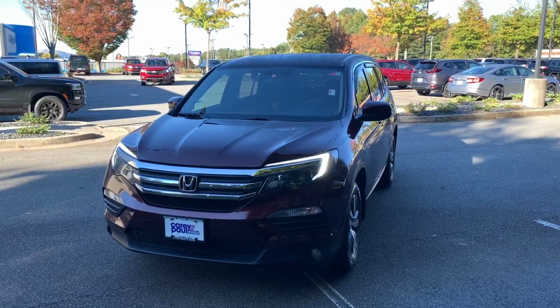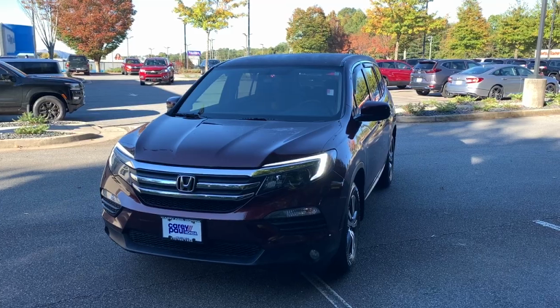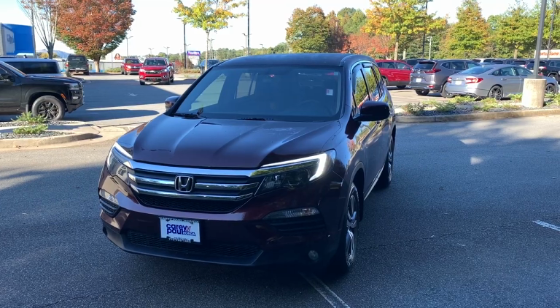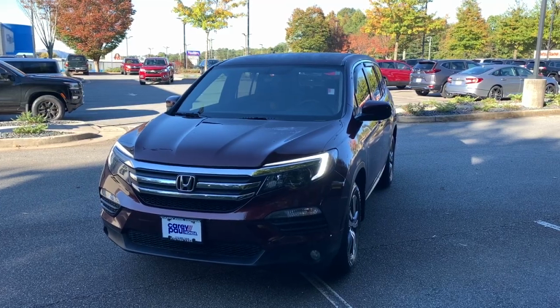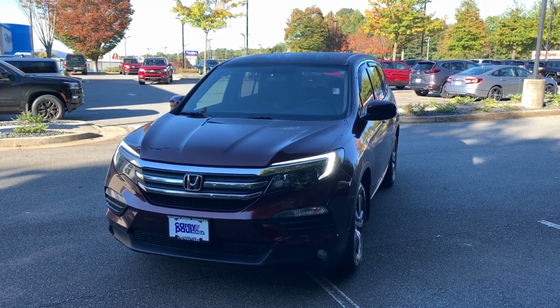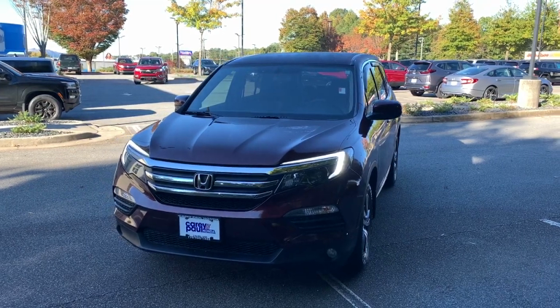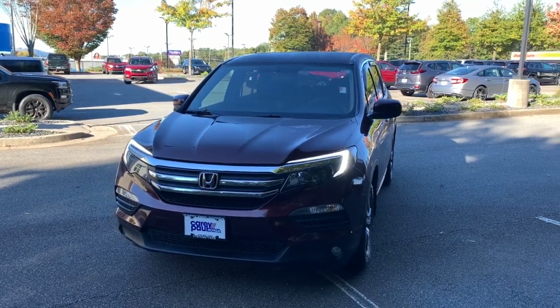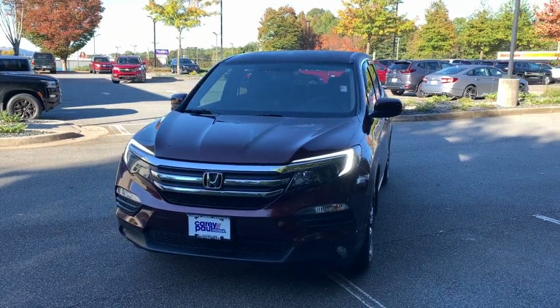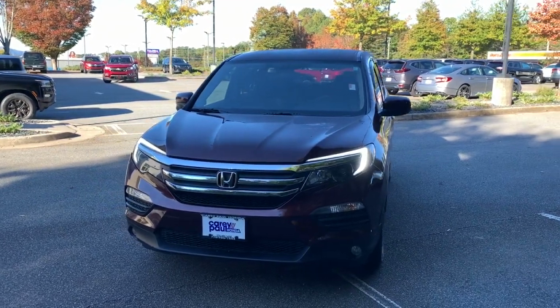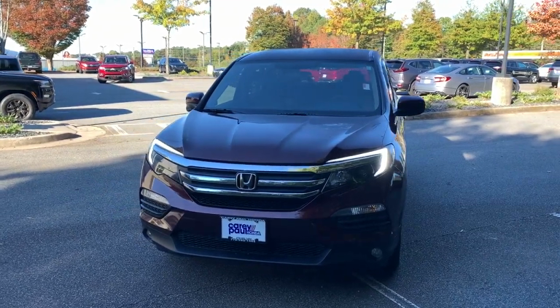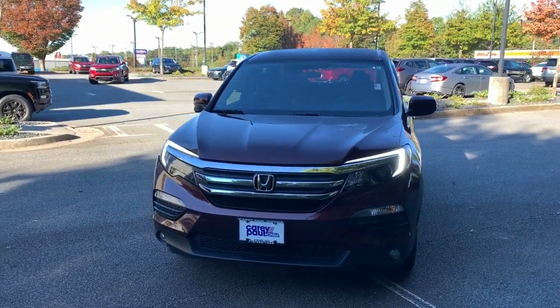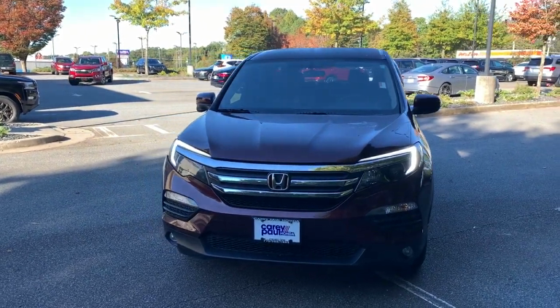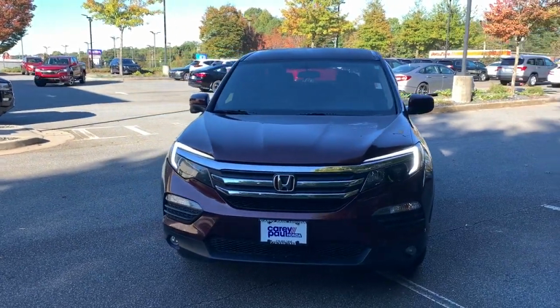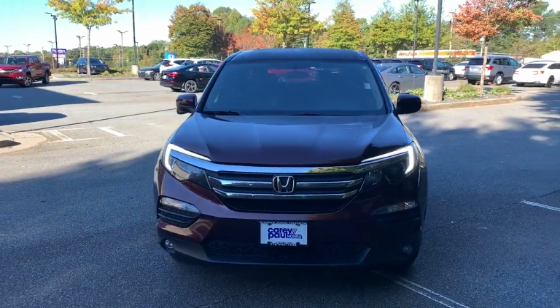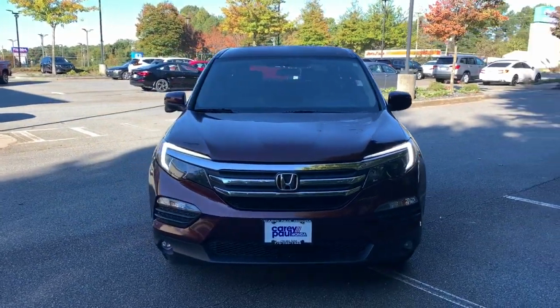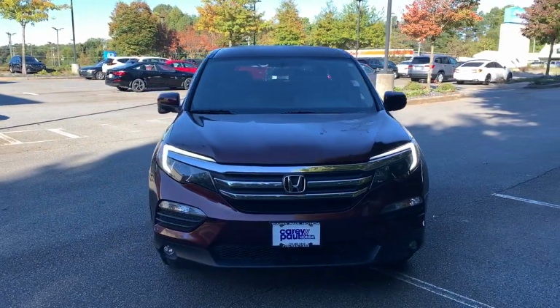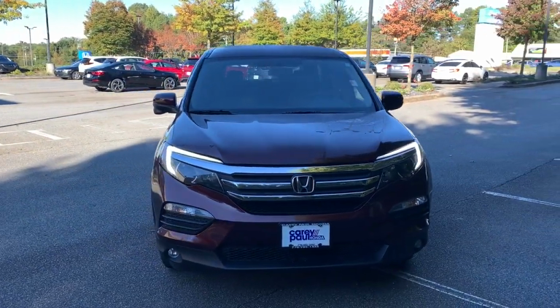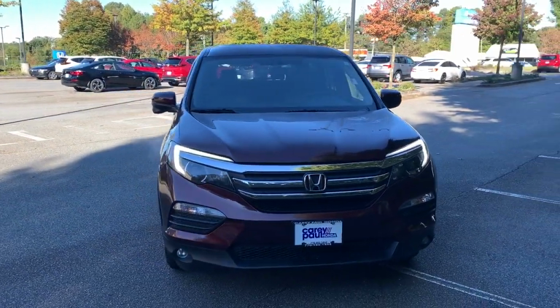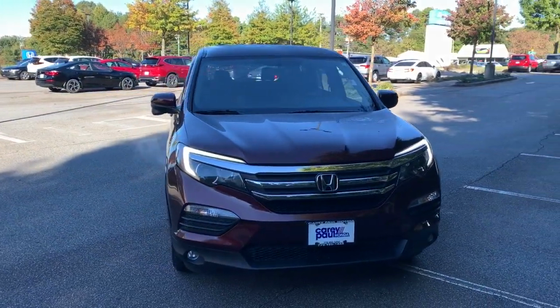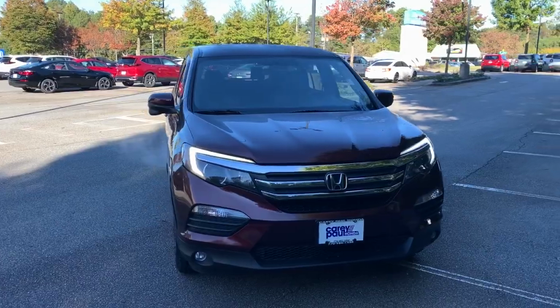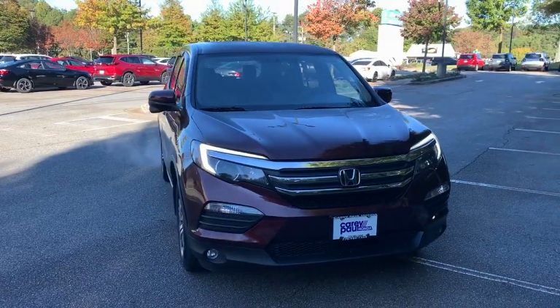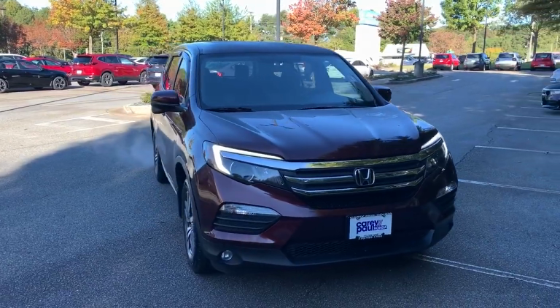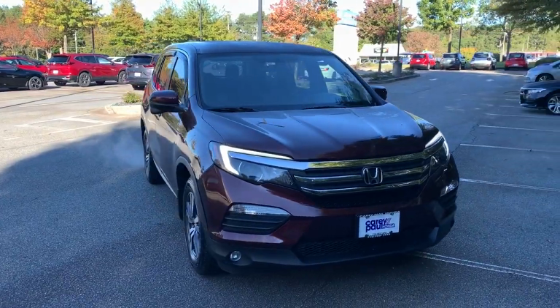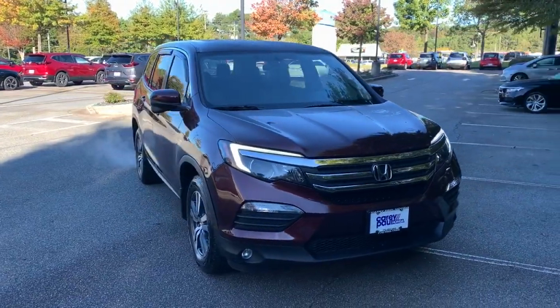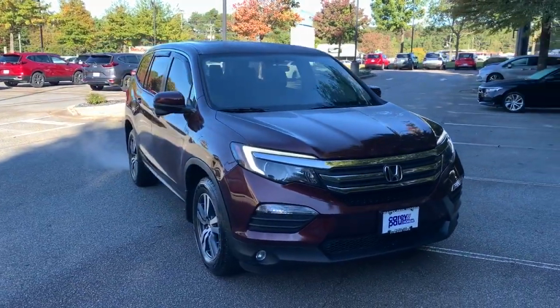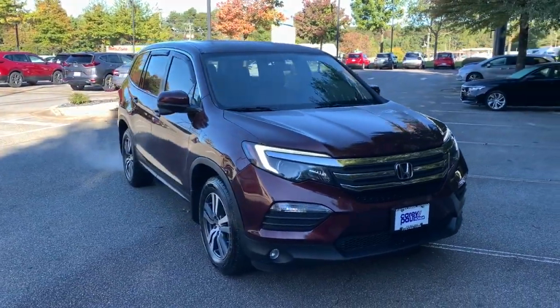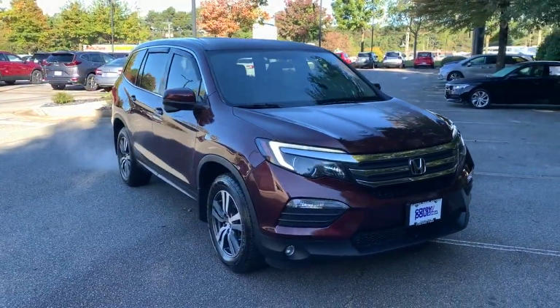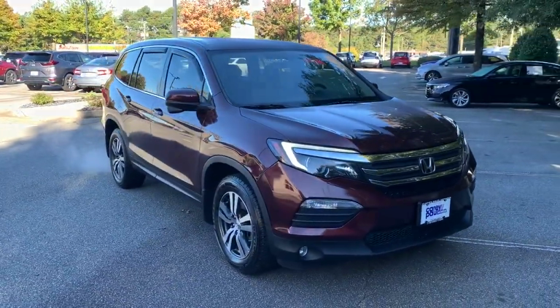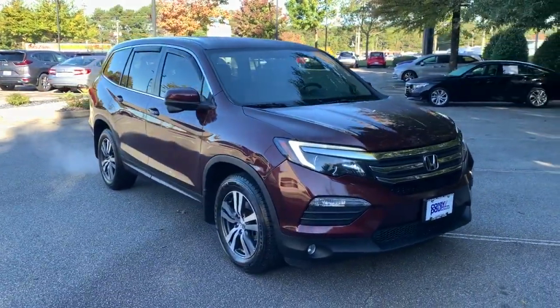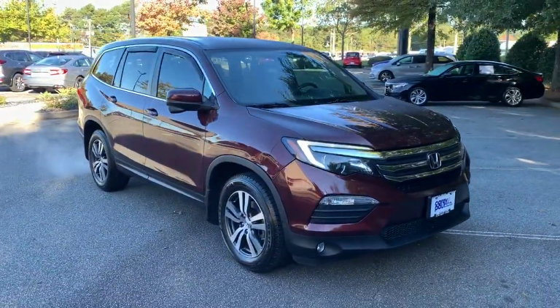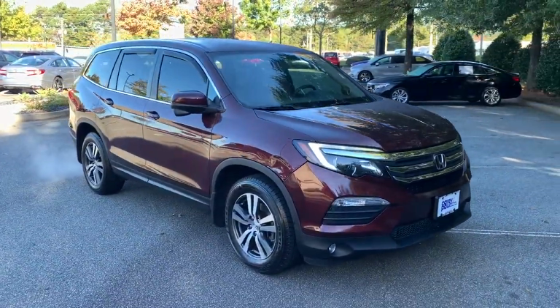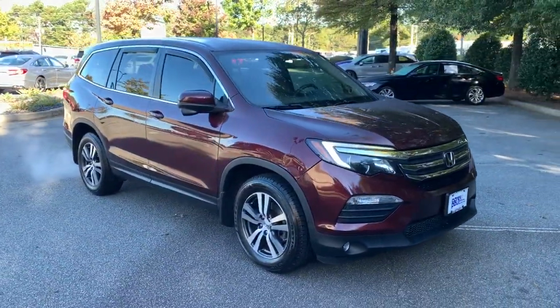Introducing the 2018 Honda Pilot. With less than 60,000 miles on the odometer, this vehicle provides excellent value.